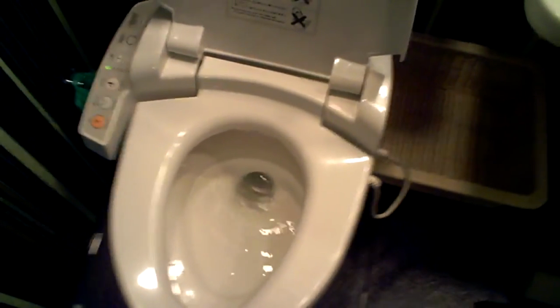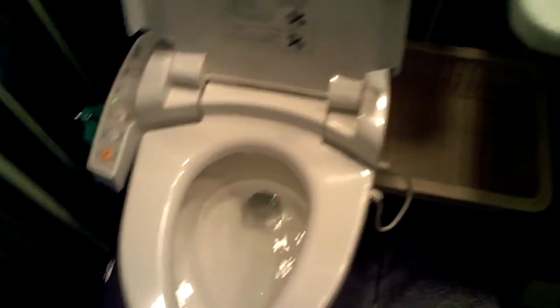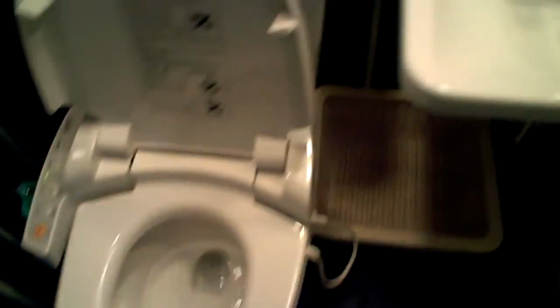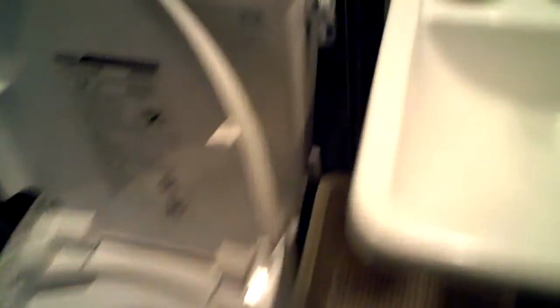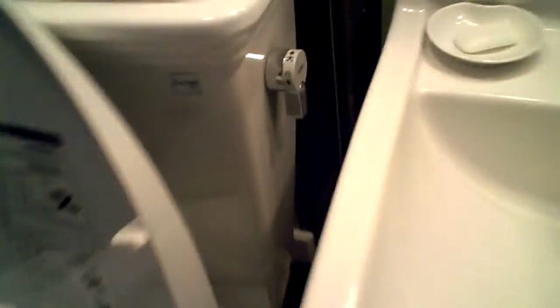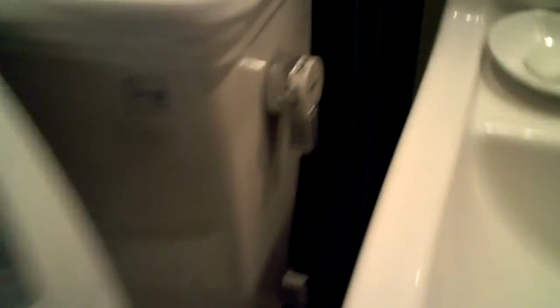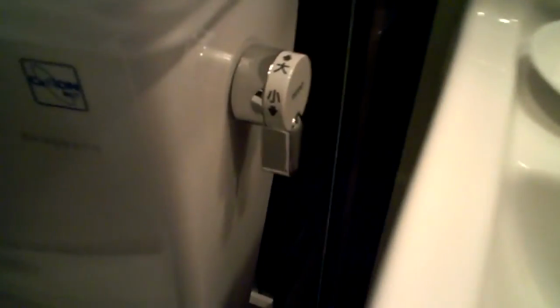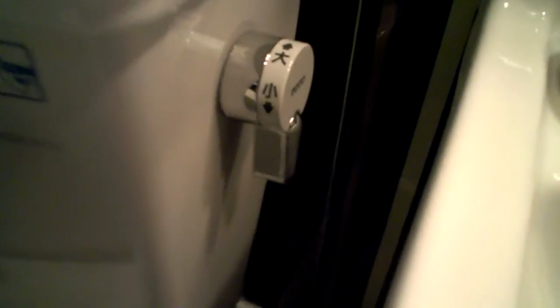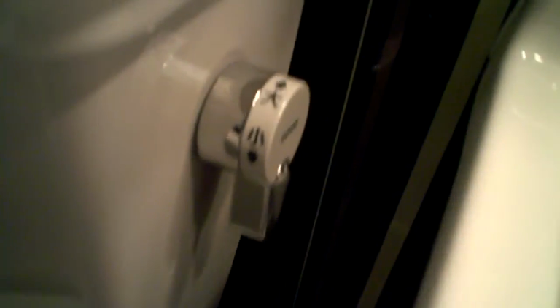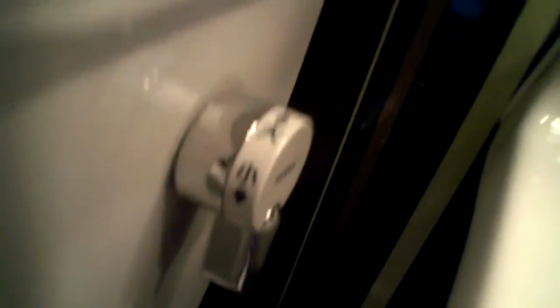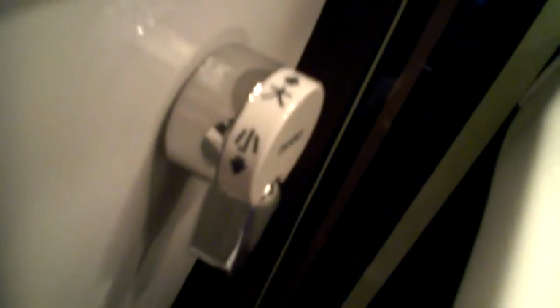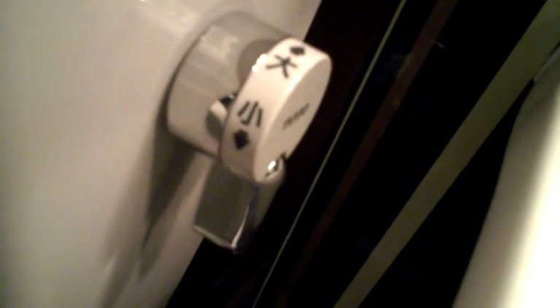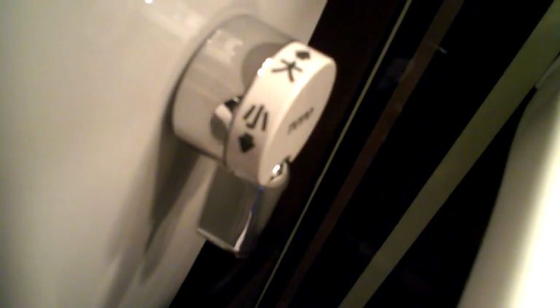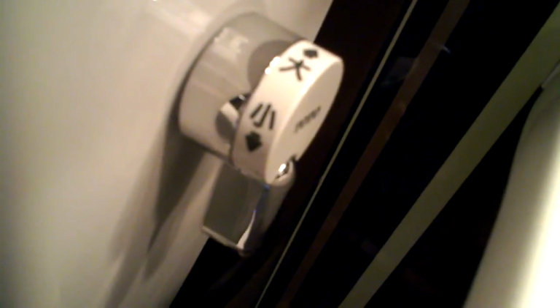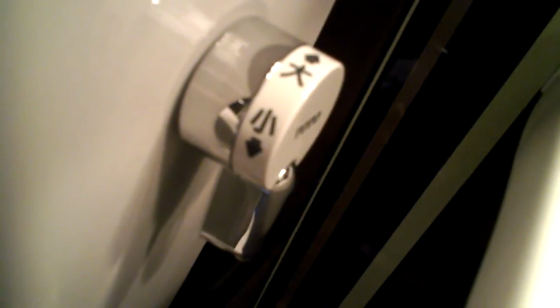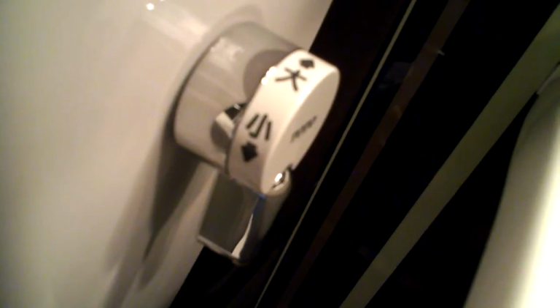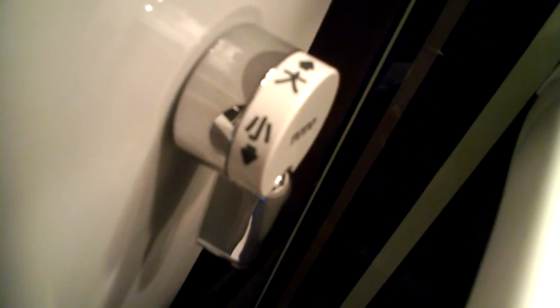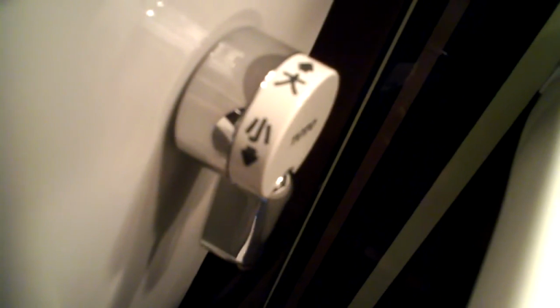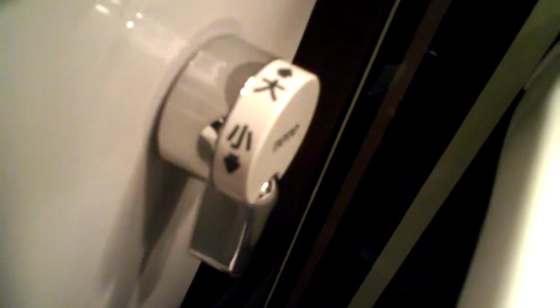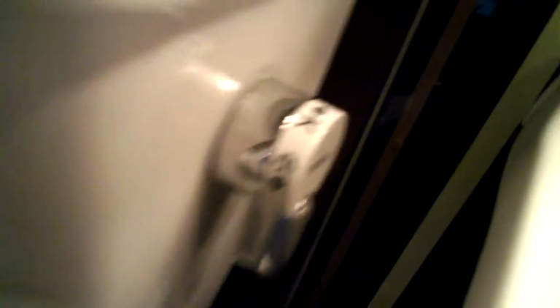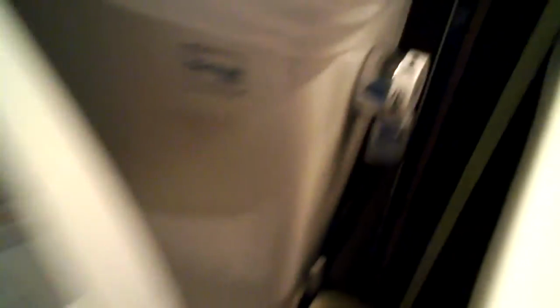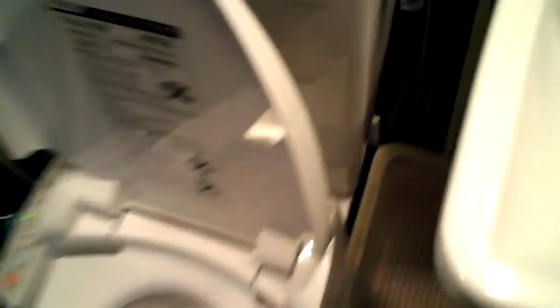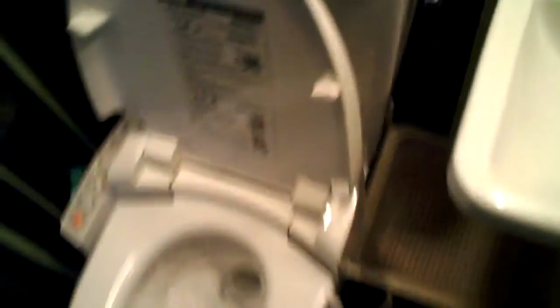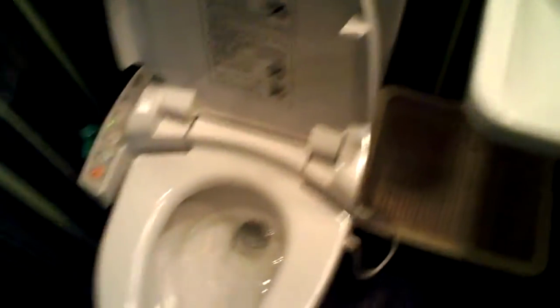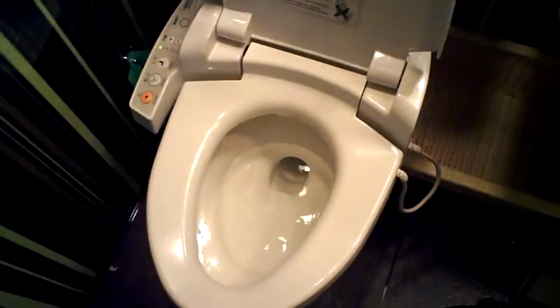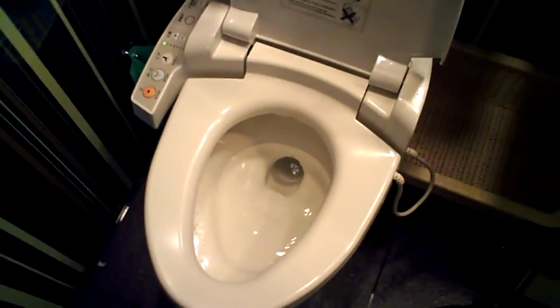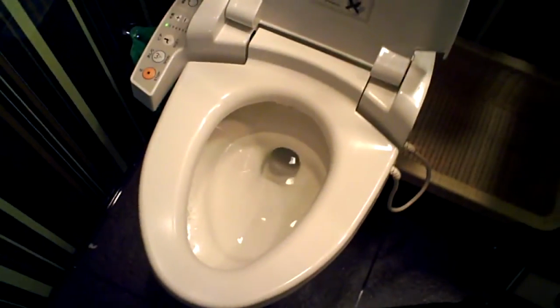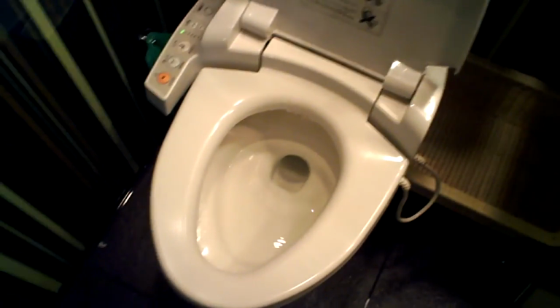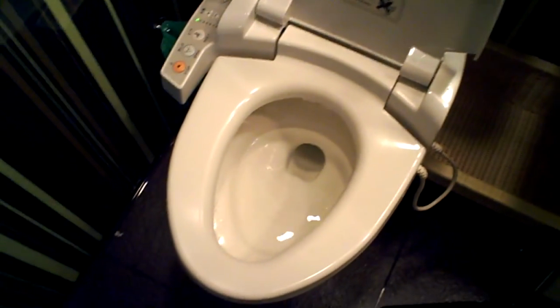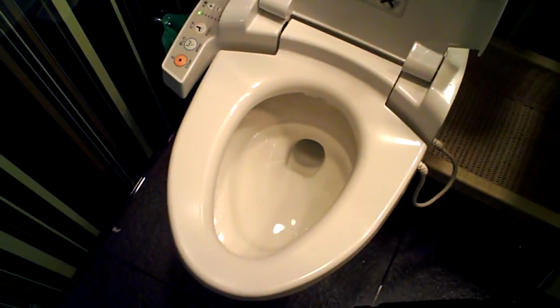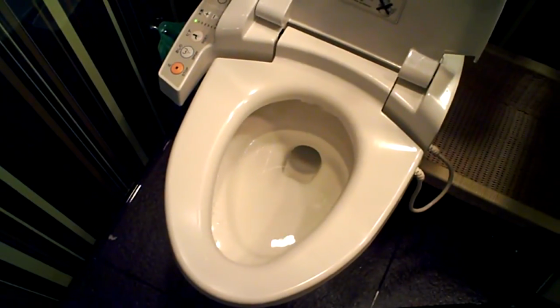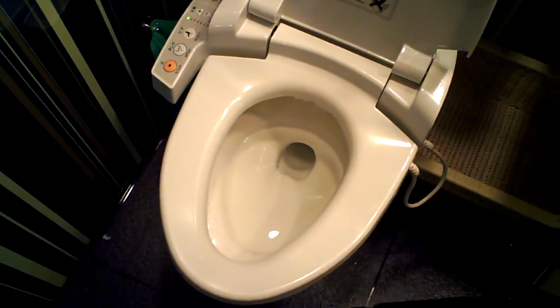And then when we flush, we have two flushing options. So that's that.